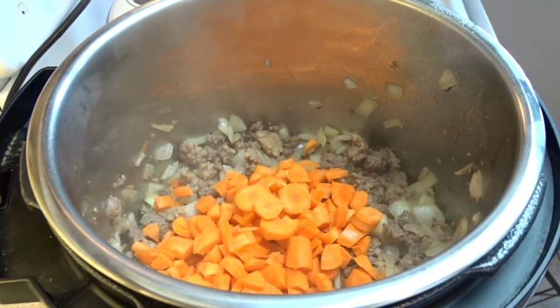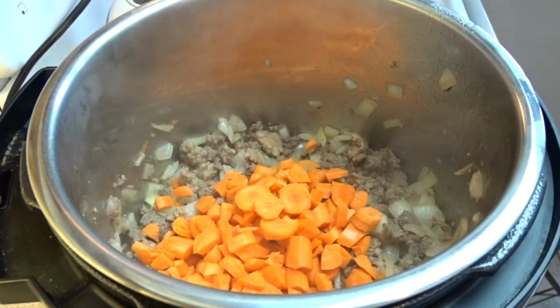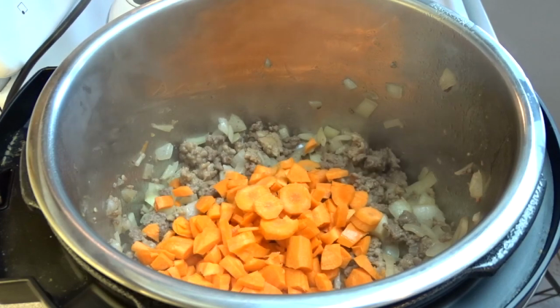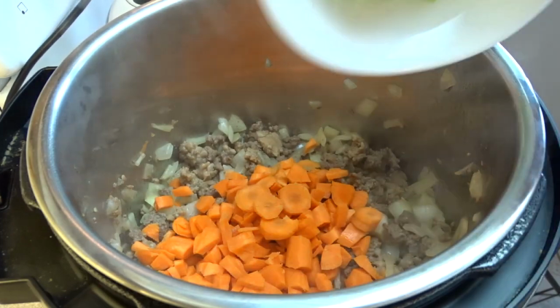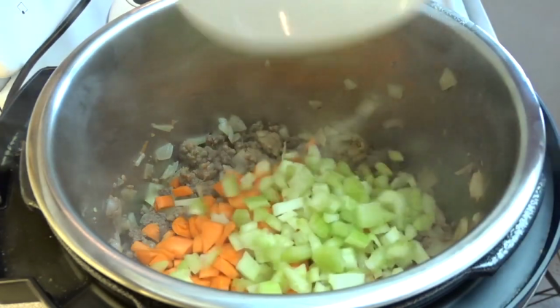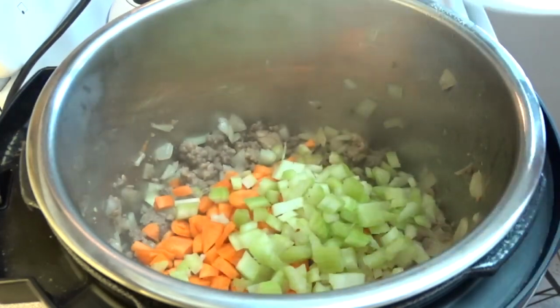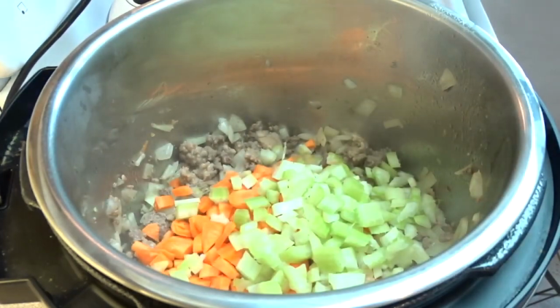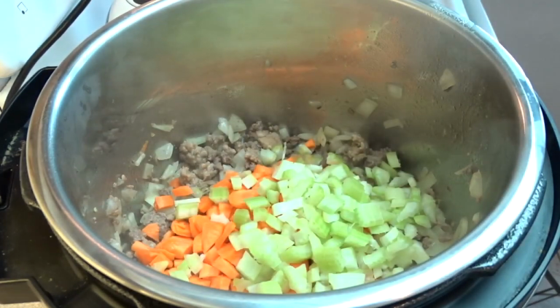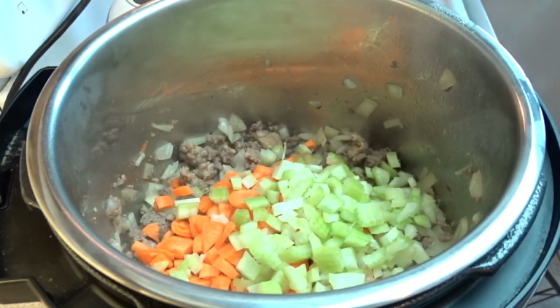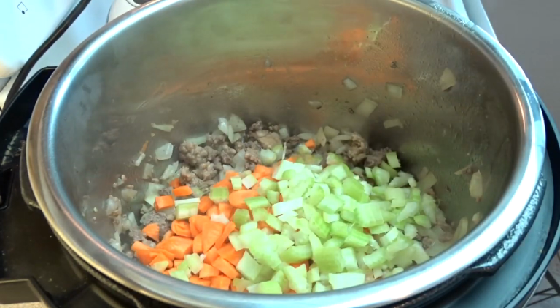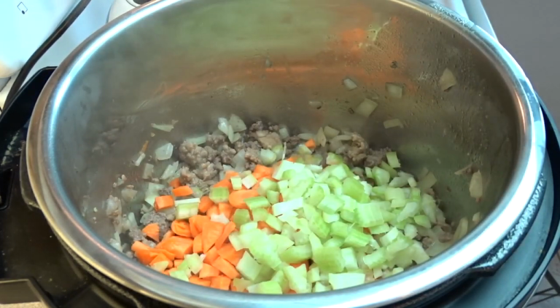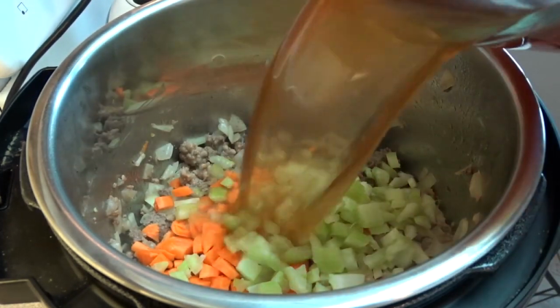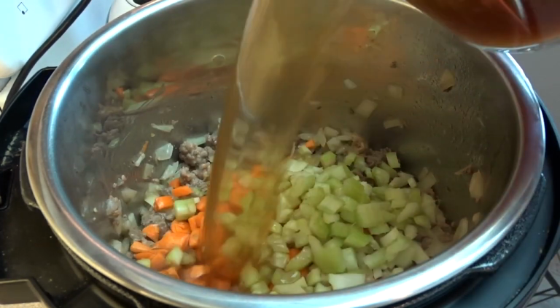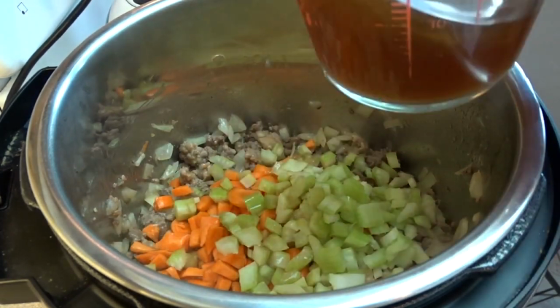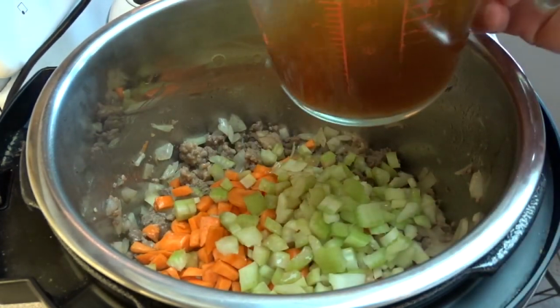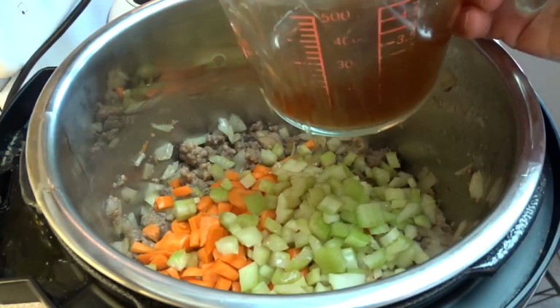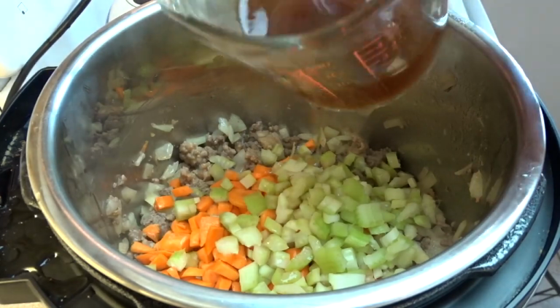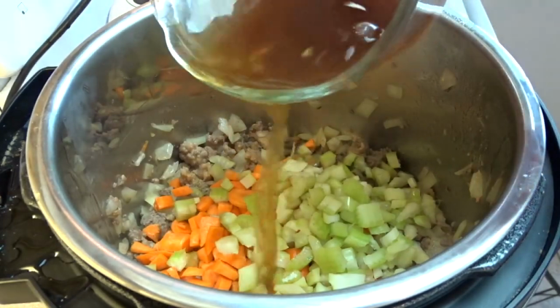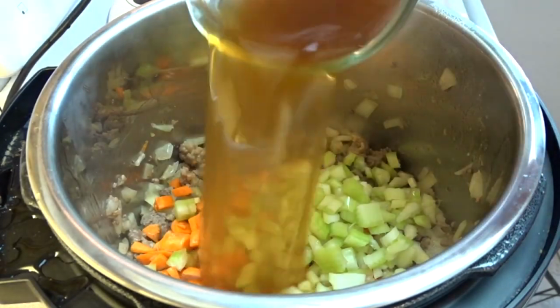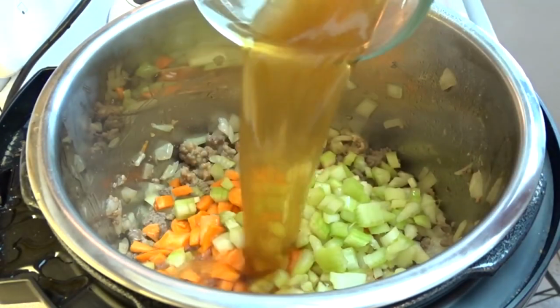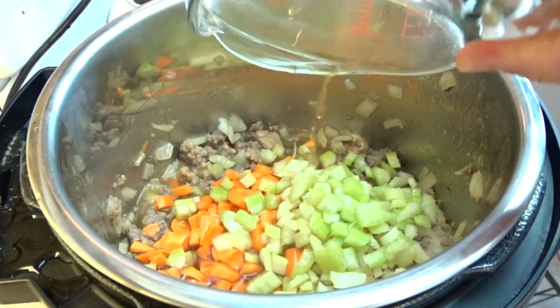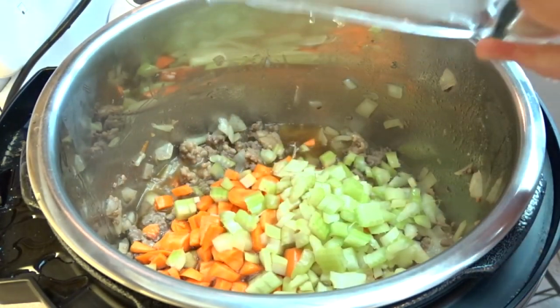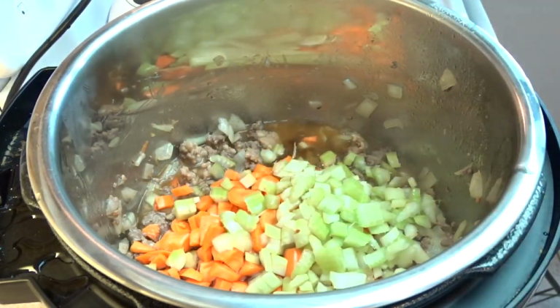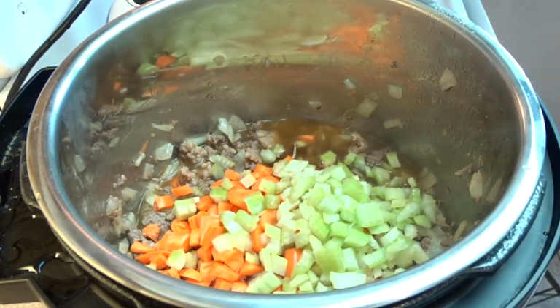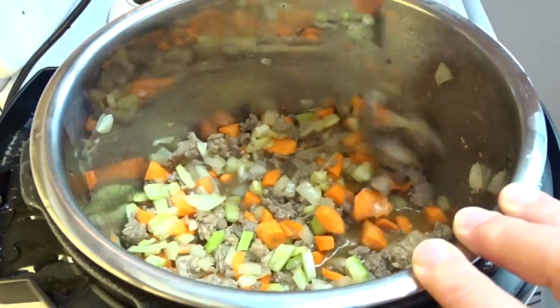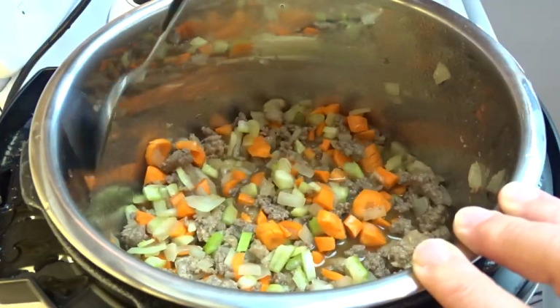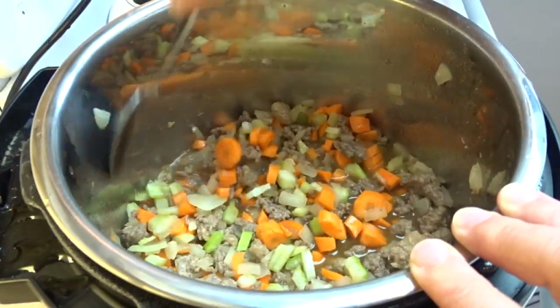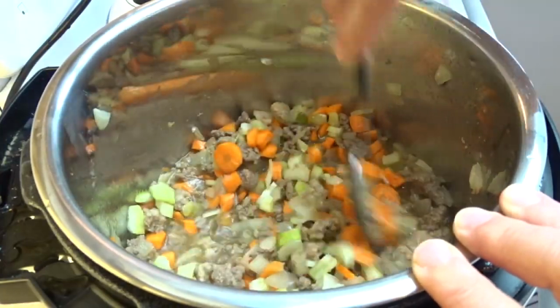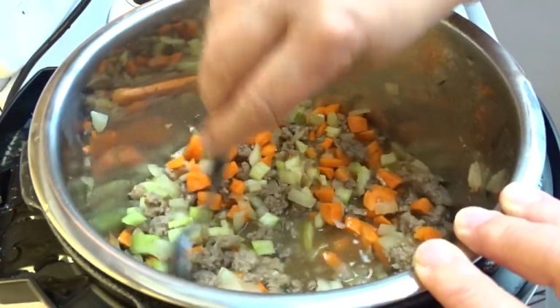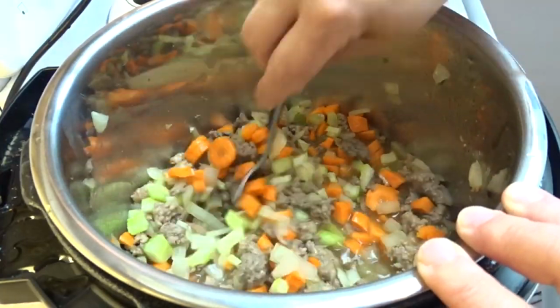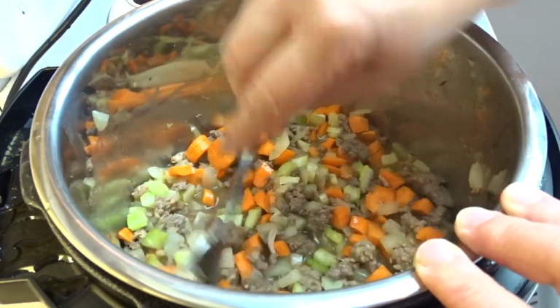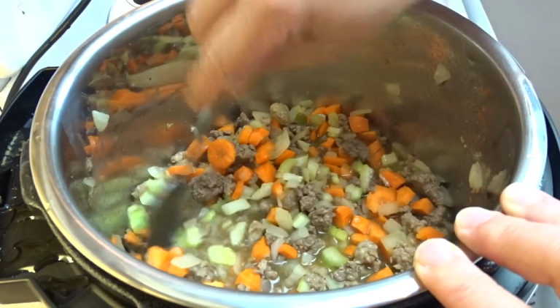Then add a cup of carrots chopped, a cup of celery chopped, and two cups of beef broth. Give that a stir.